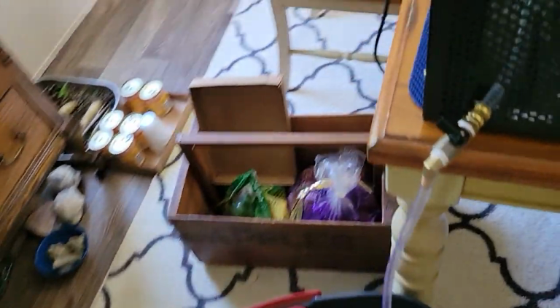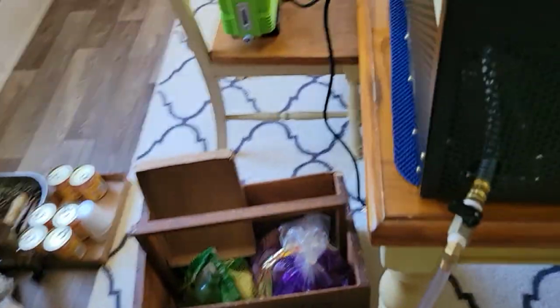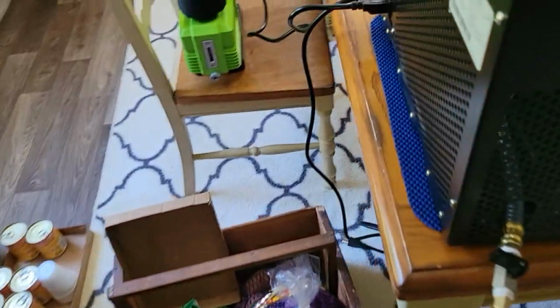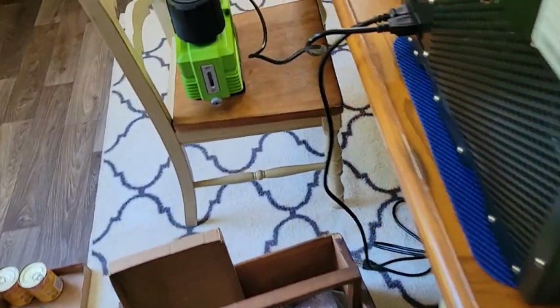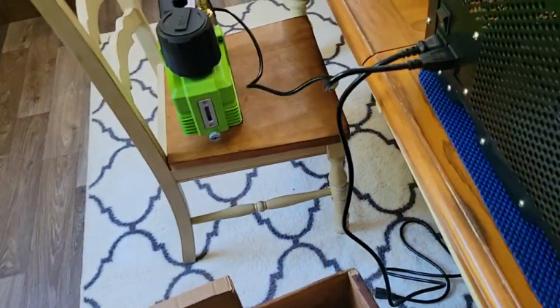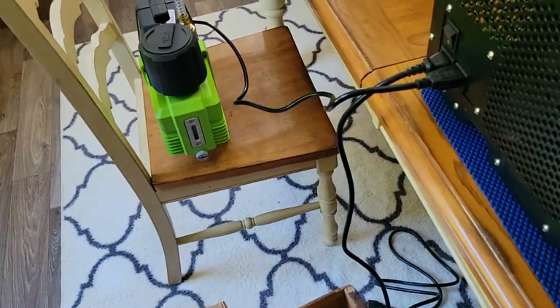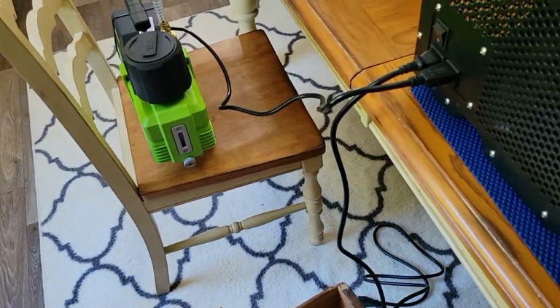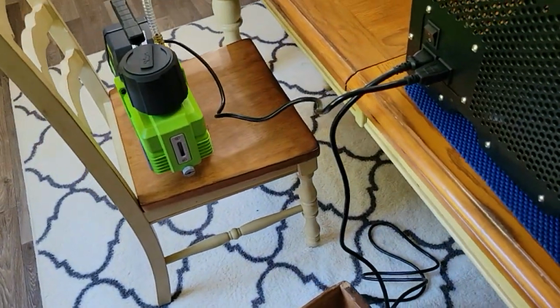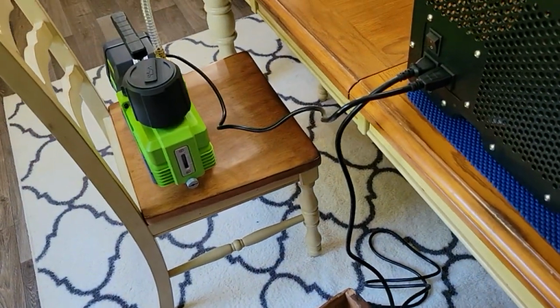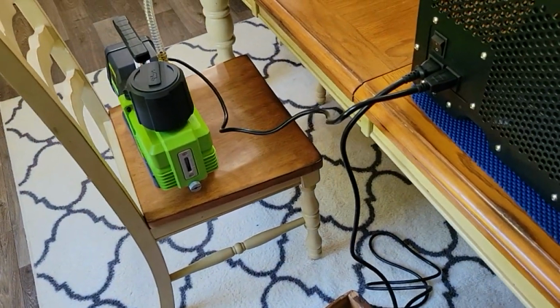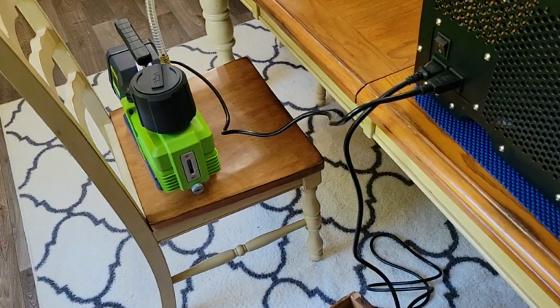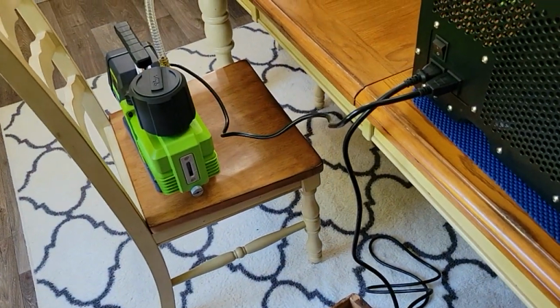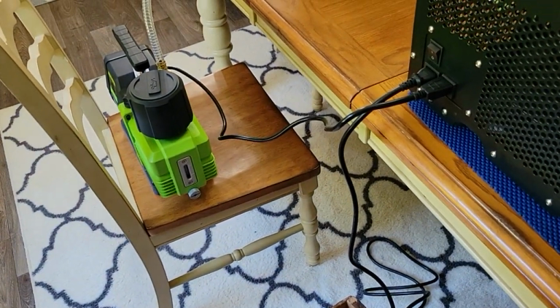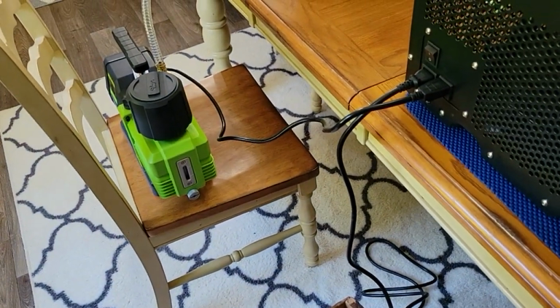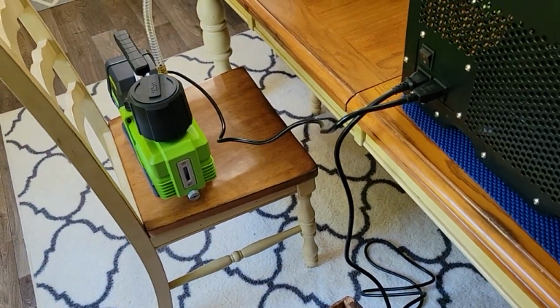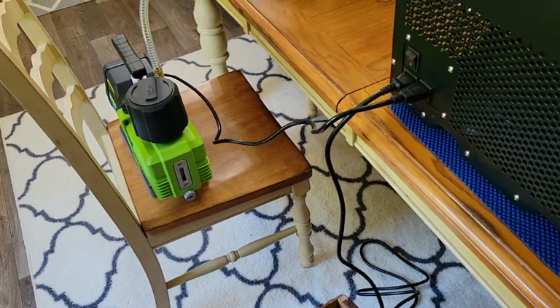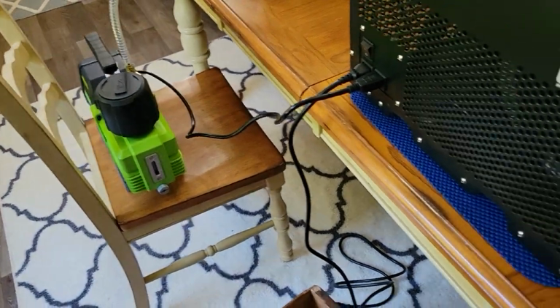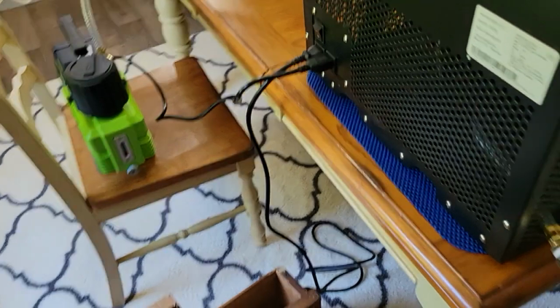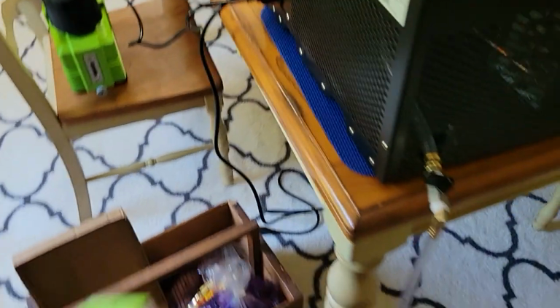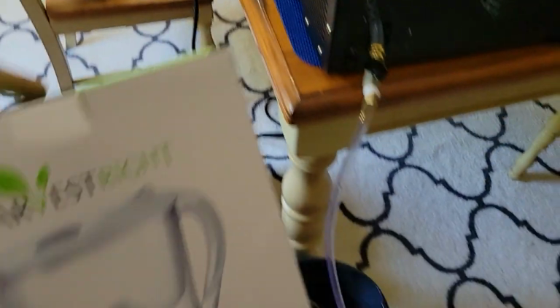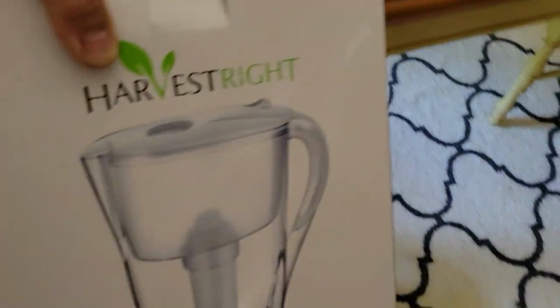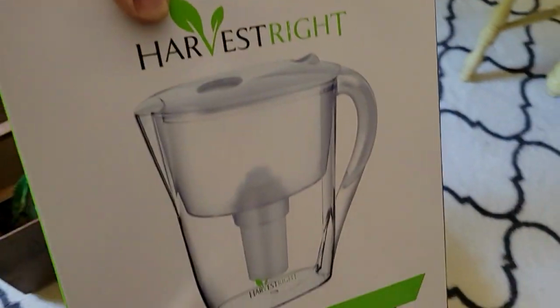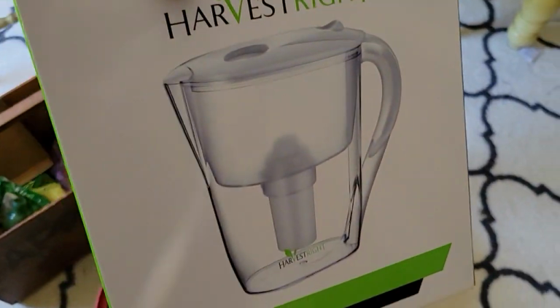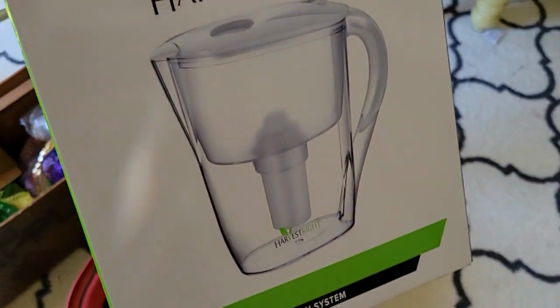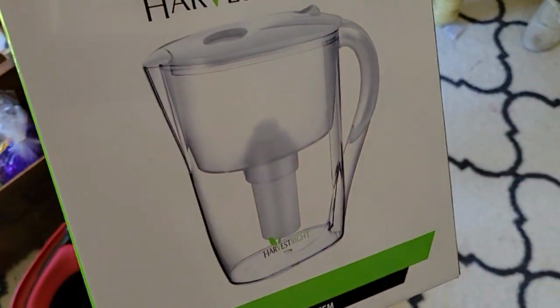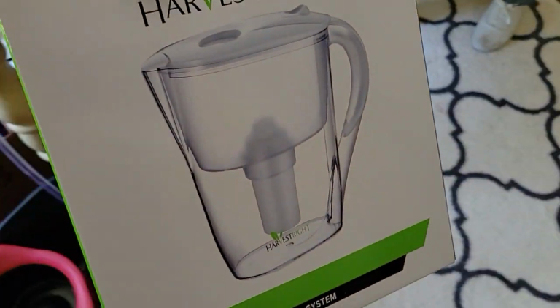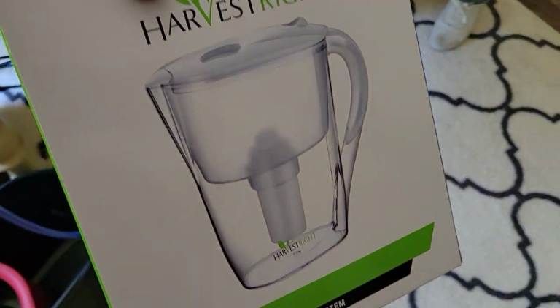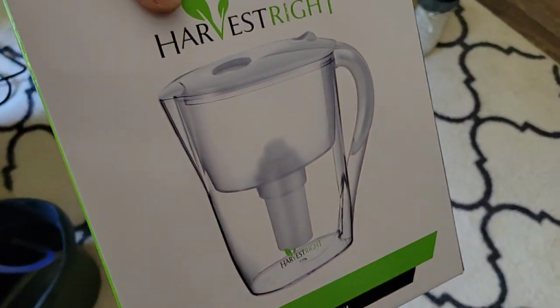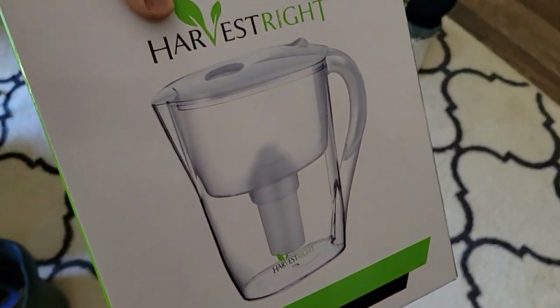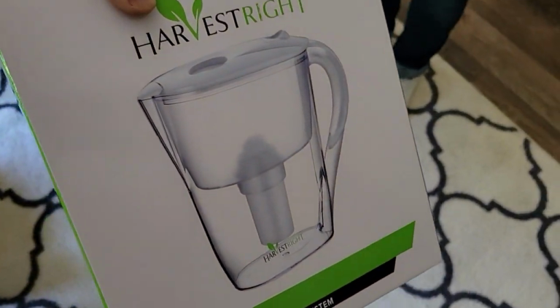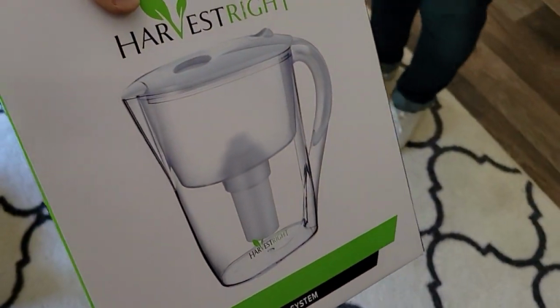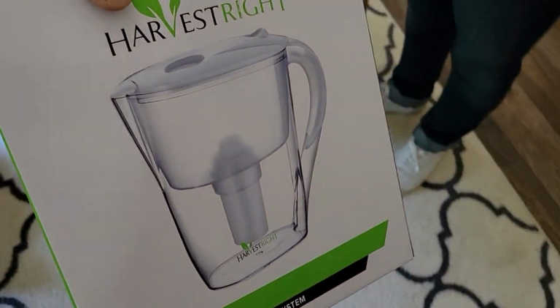The thing about the premium pump is they say you only have to filter your oil once every 20 to 30 runs, and it comes with the filter to do that.